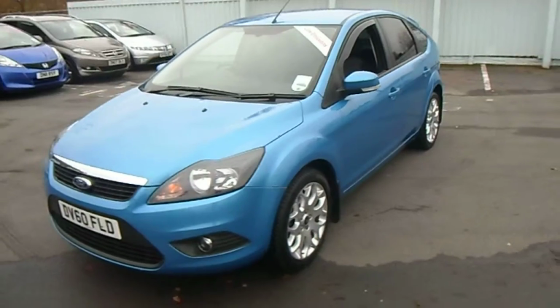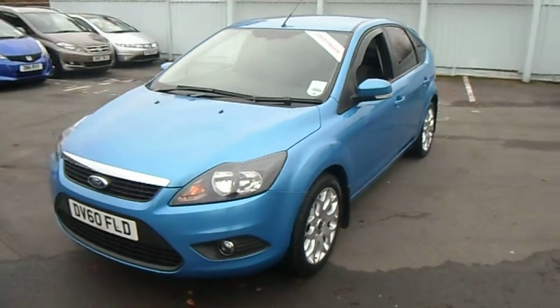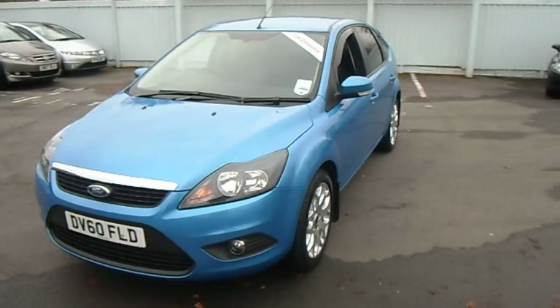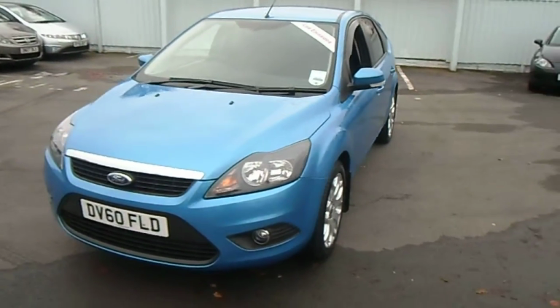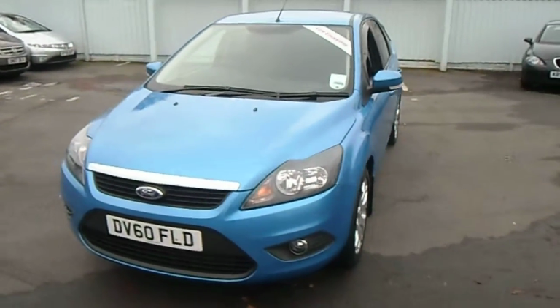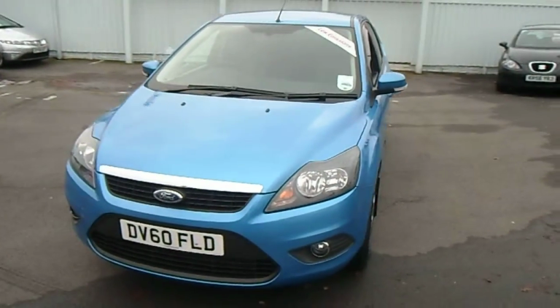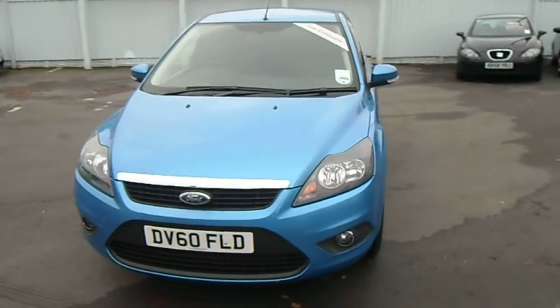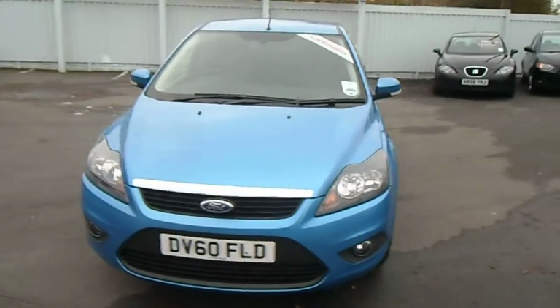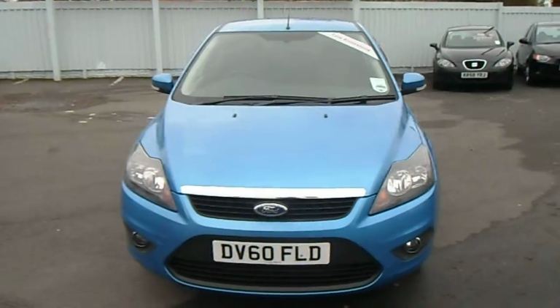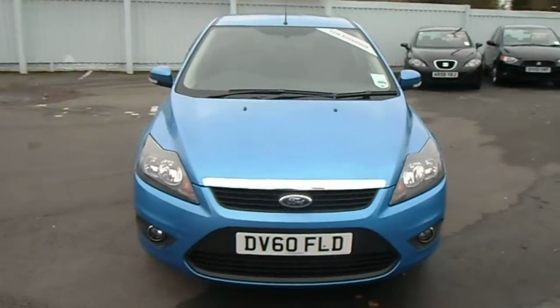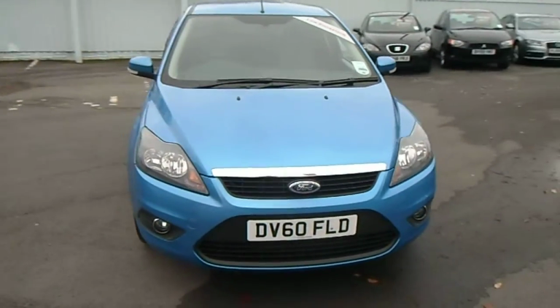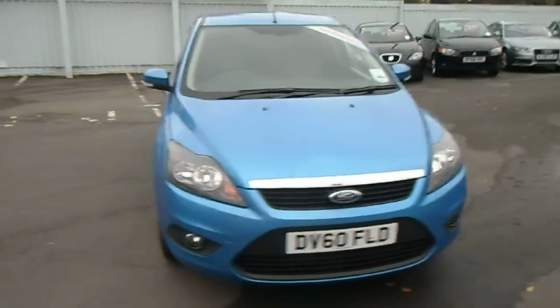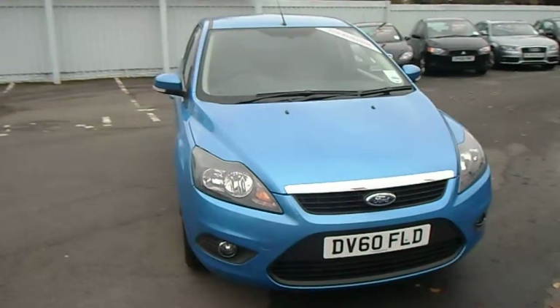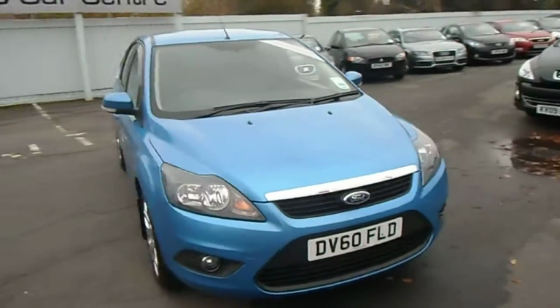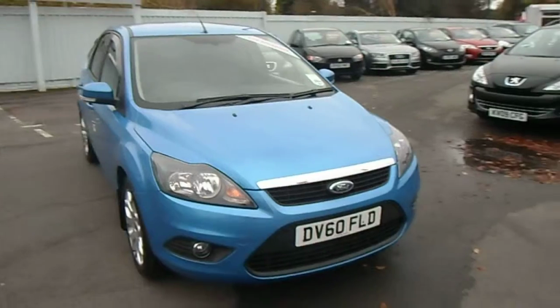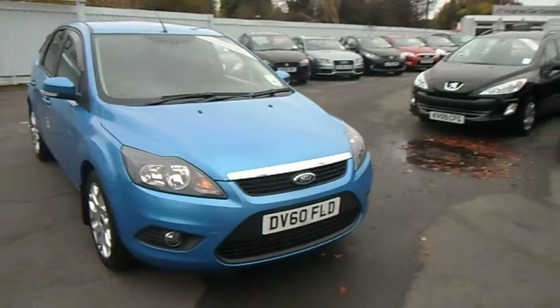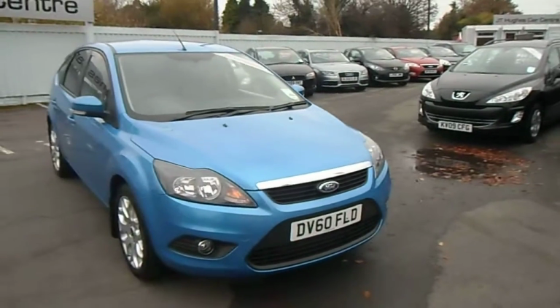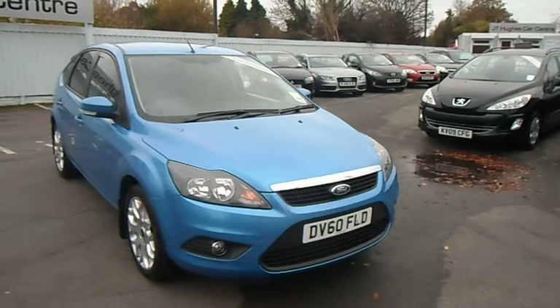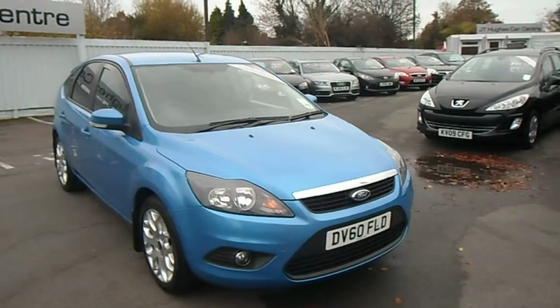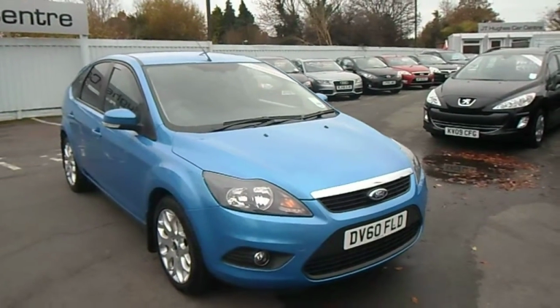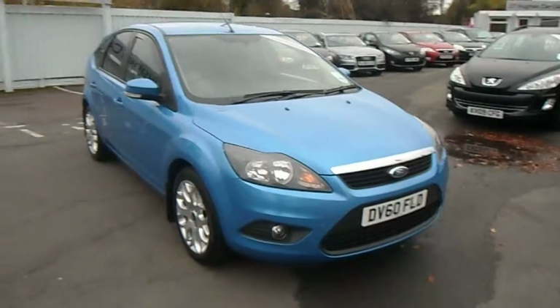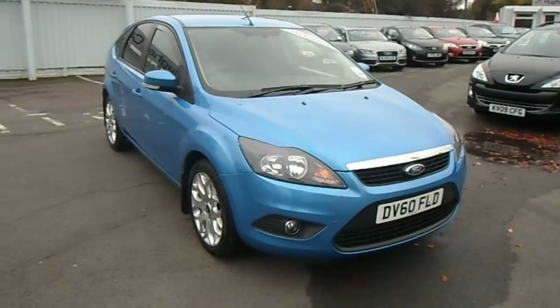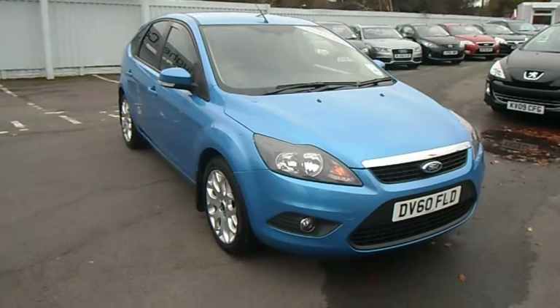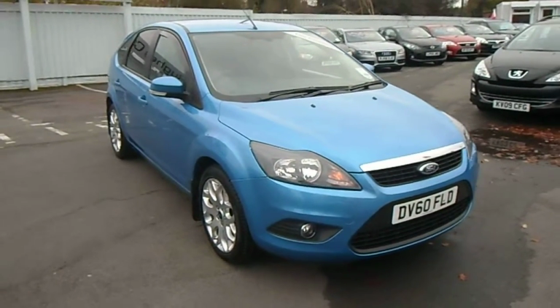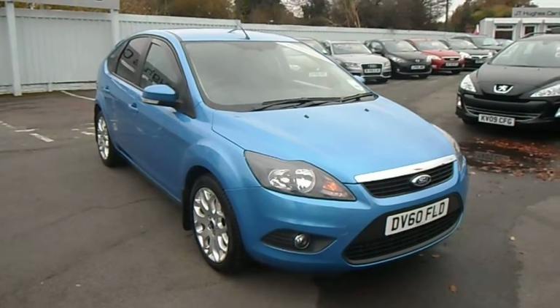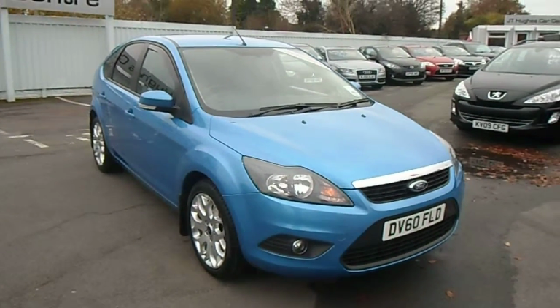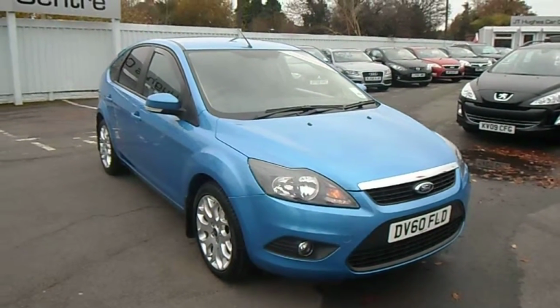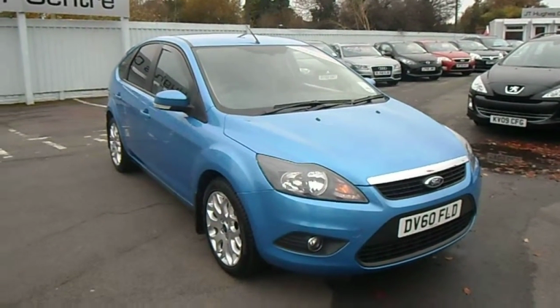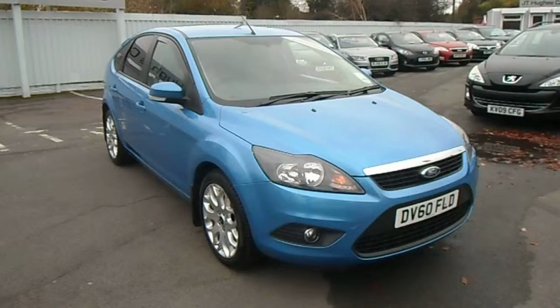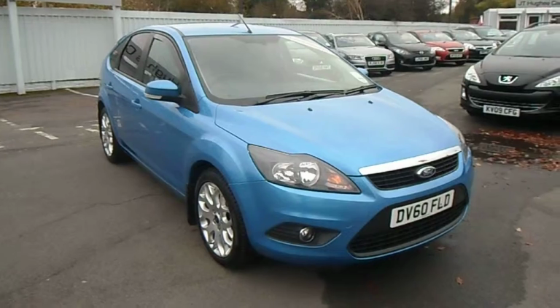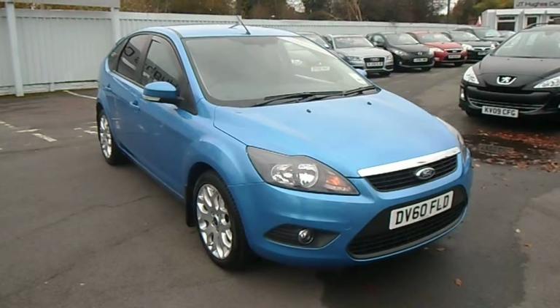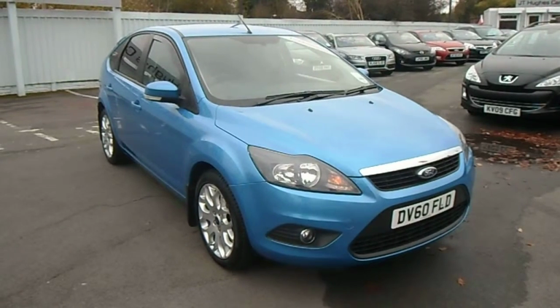If you have any other questions regarding the car or would like to arrange a test drive, please don't hesitate to contact myself — it's Jonathan on 01691 663 990. Thank you for your time.